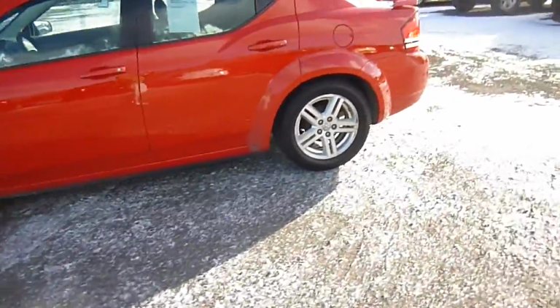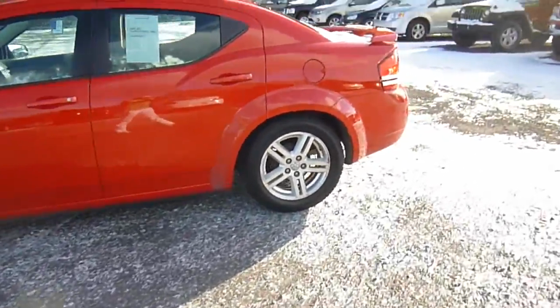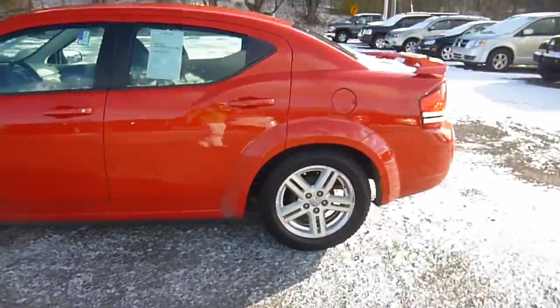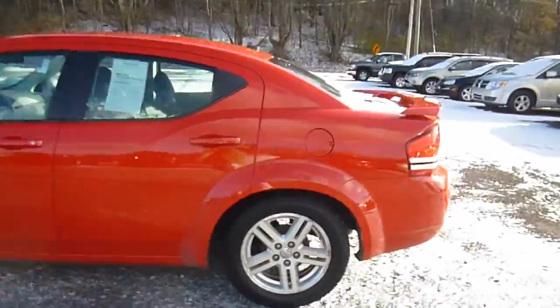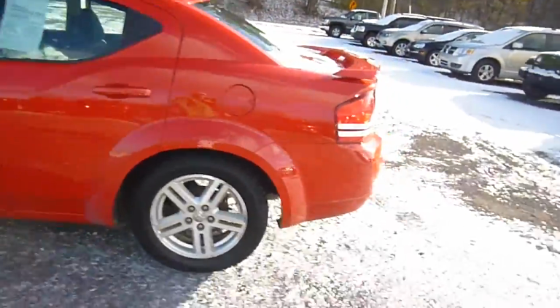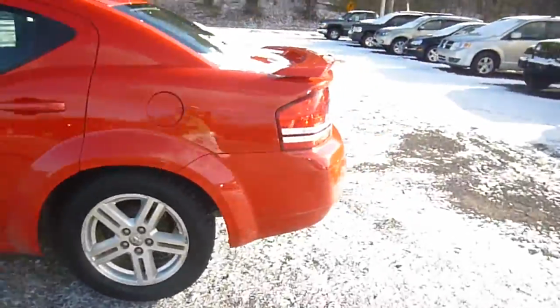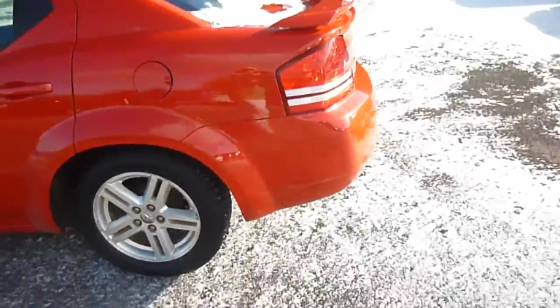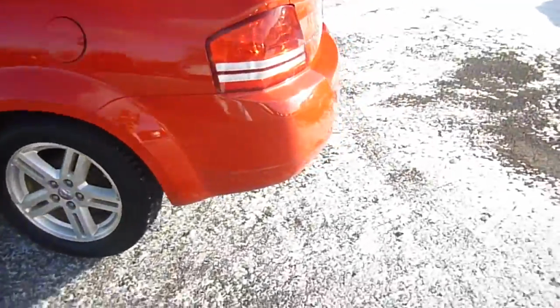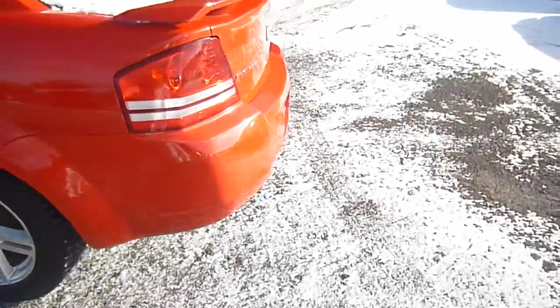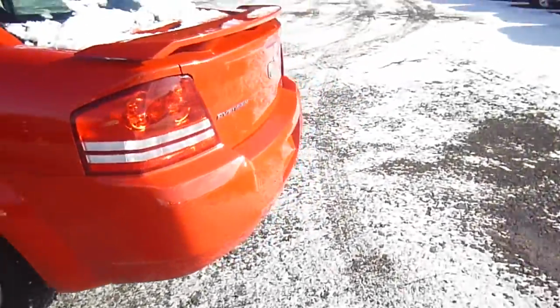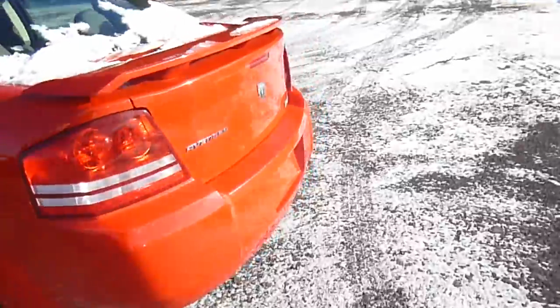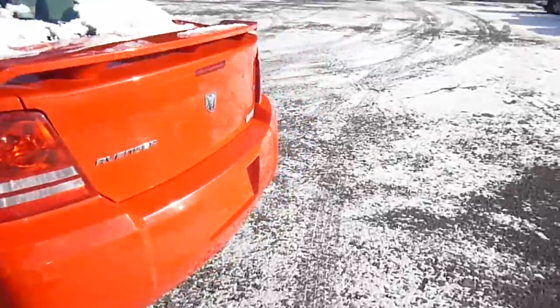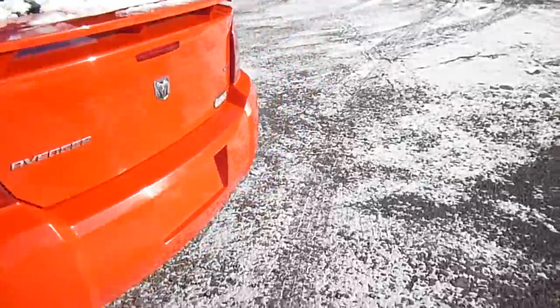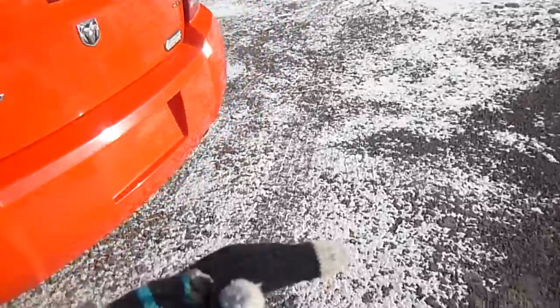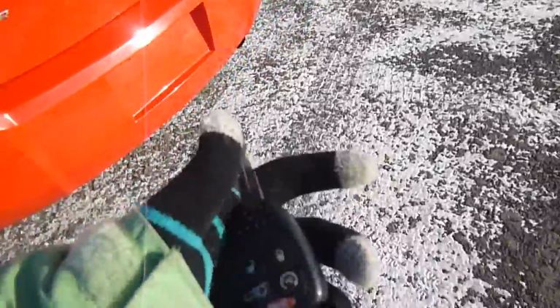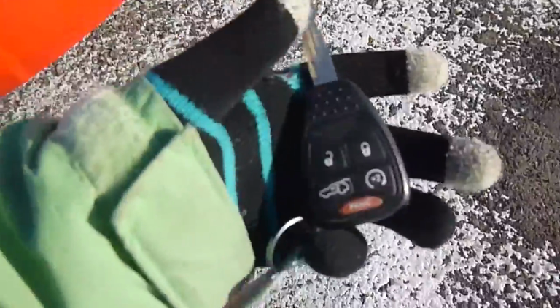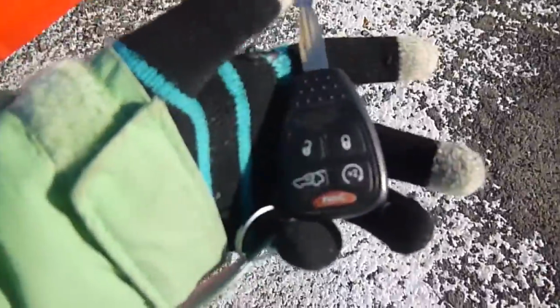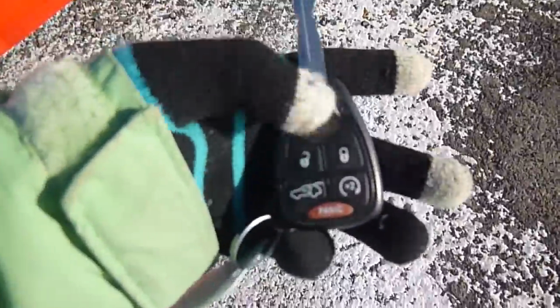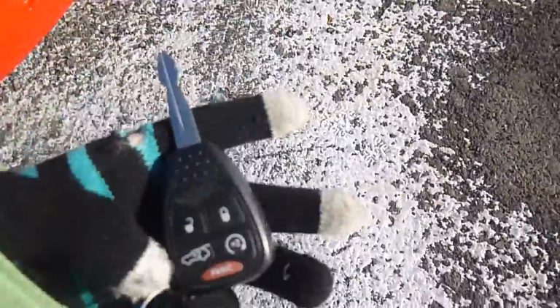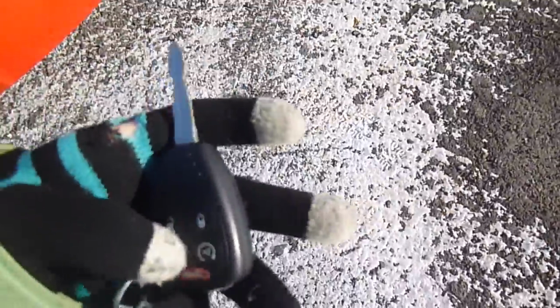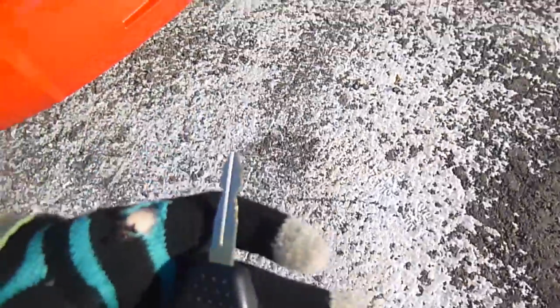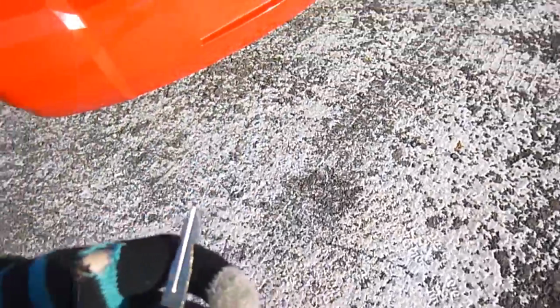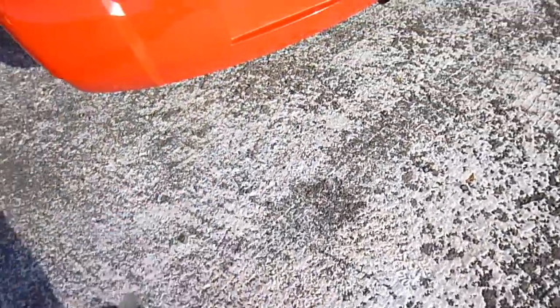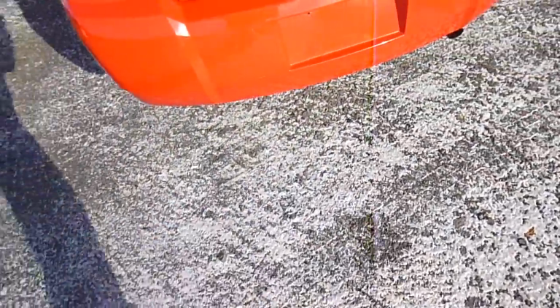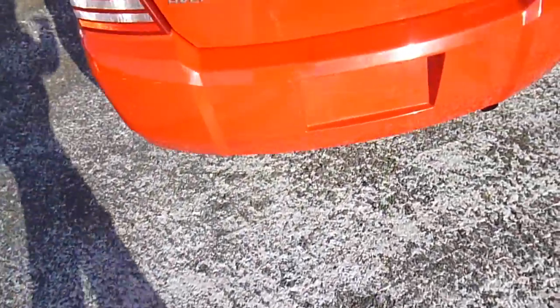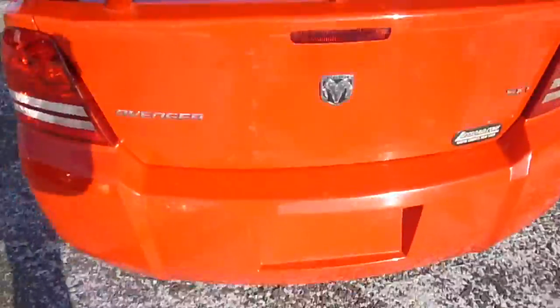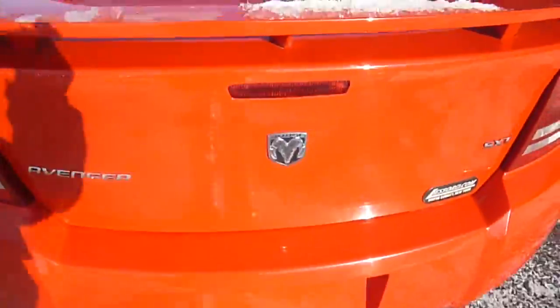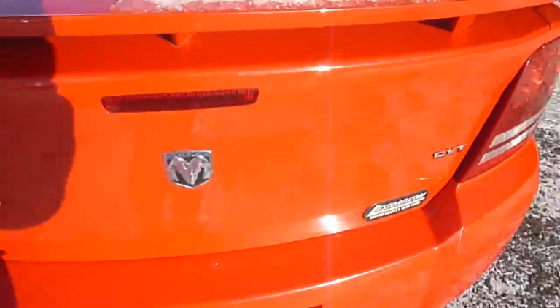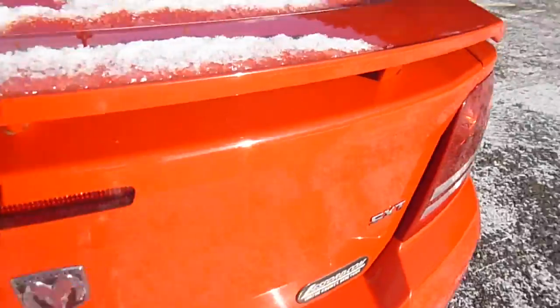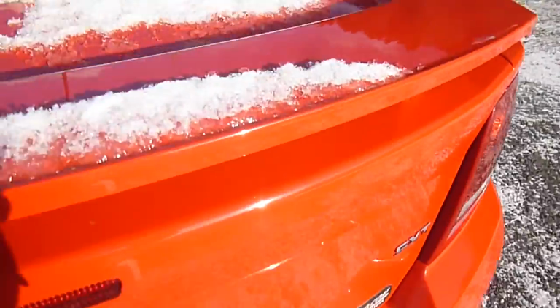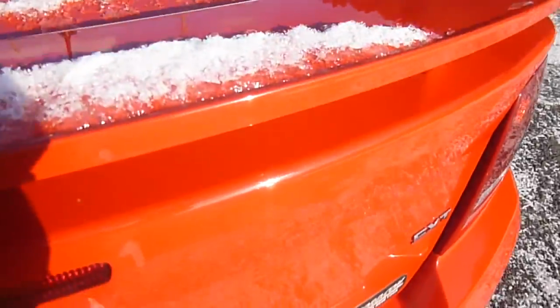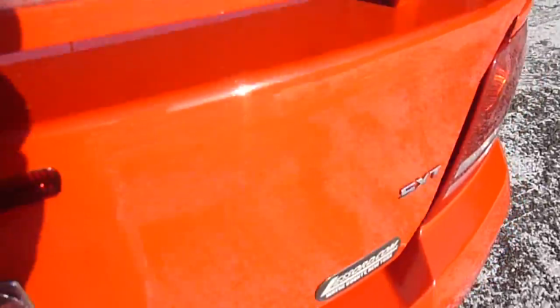You've got nice rims on here. Head over to the back. If you take a look at your key here, there is a button to pop open the trunk — you just press it twice. SXT trim.